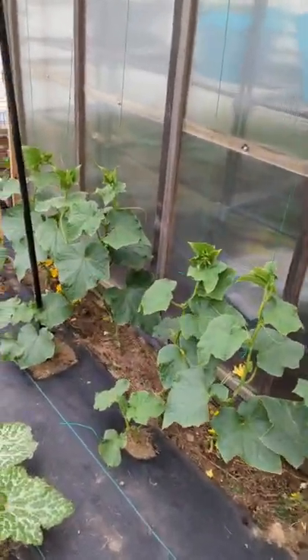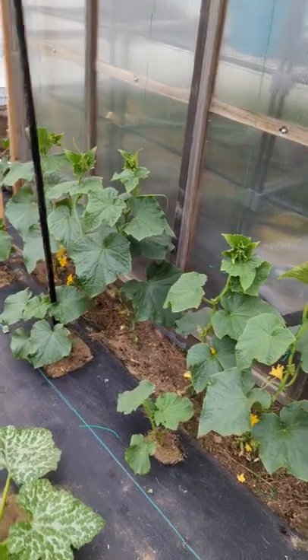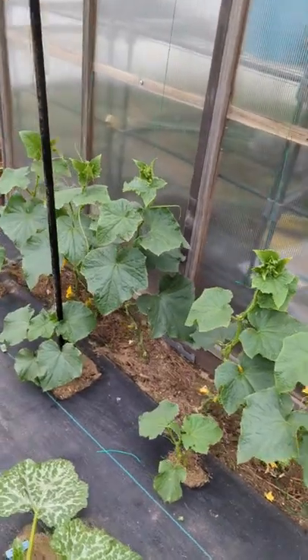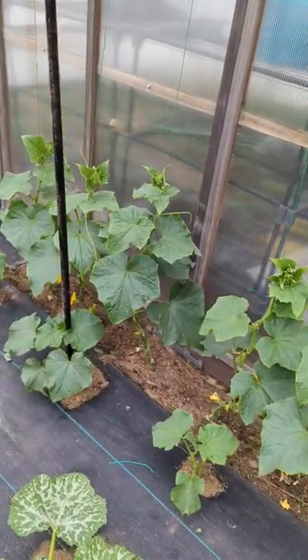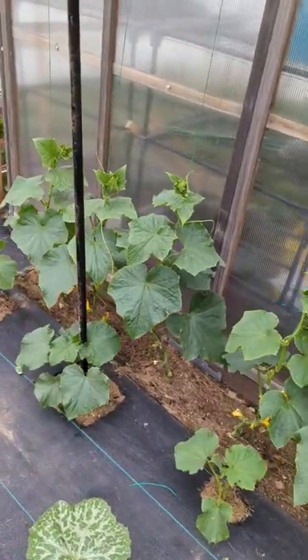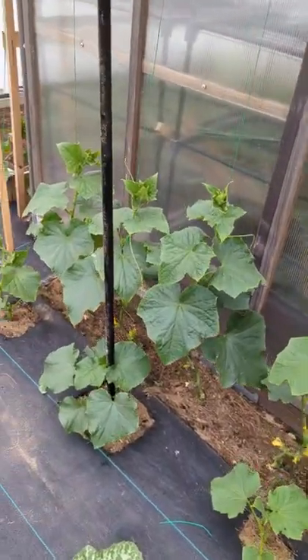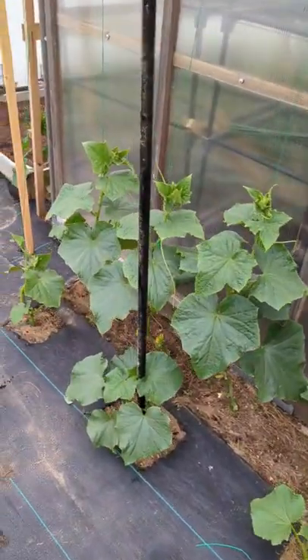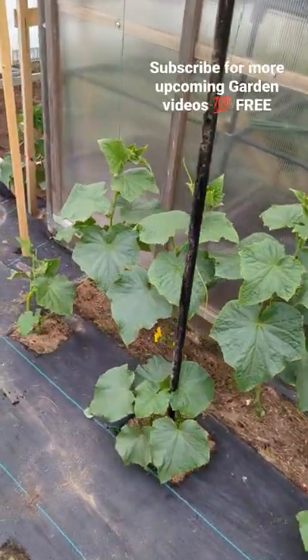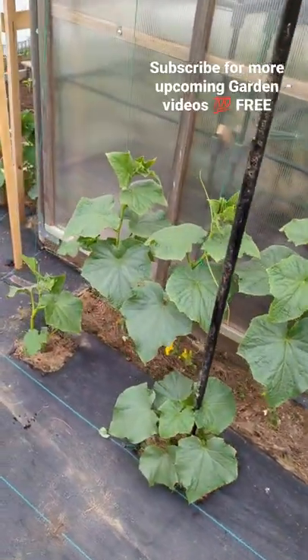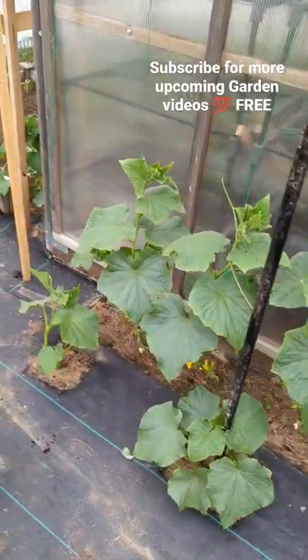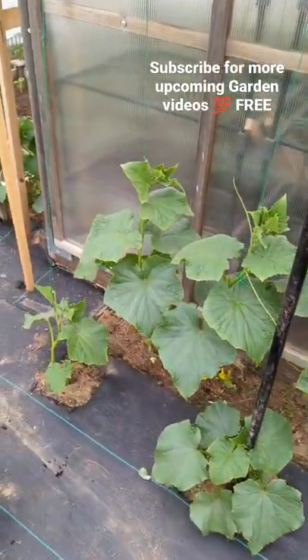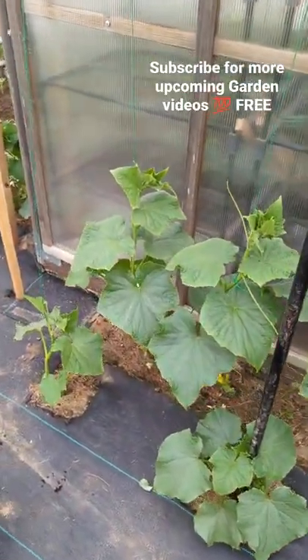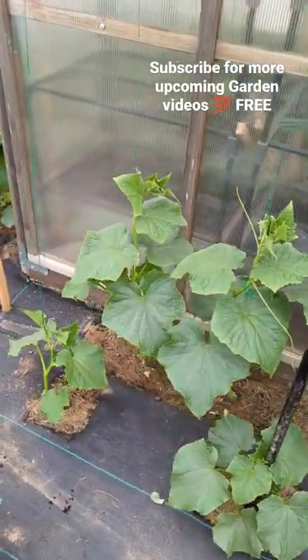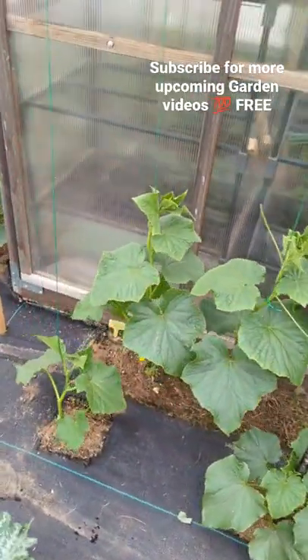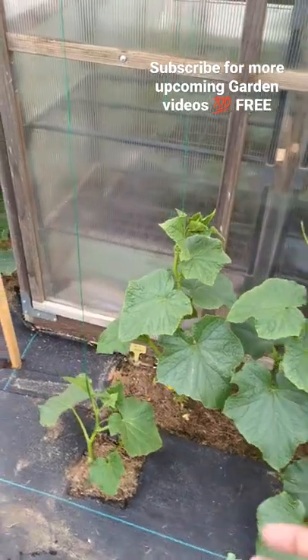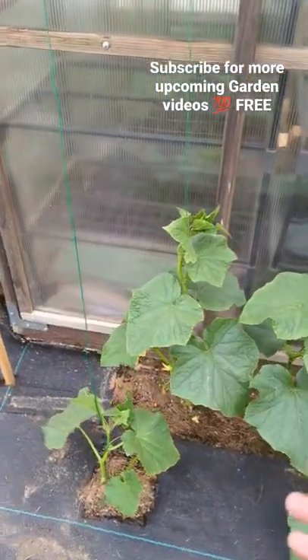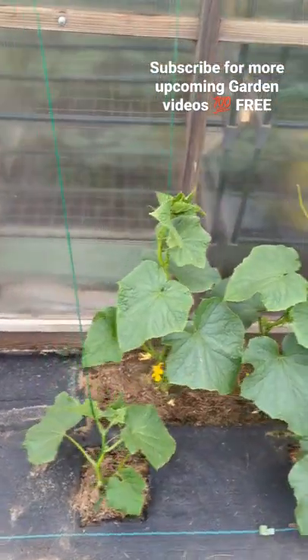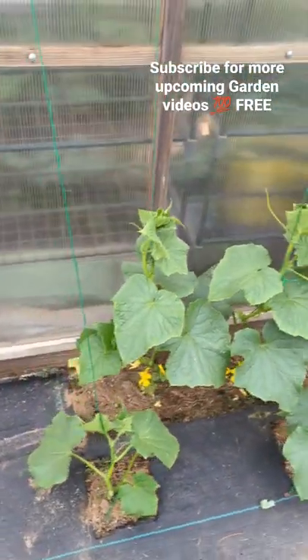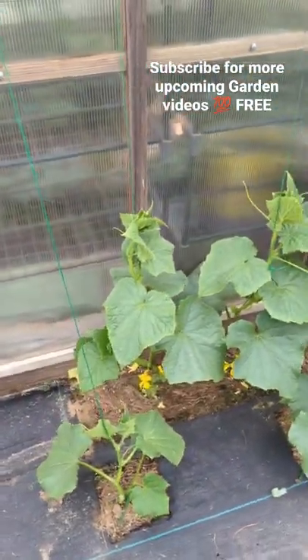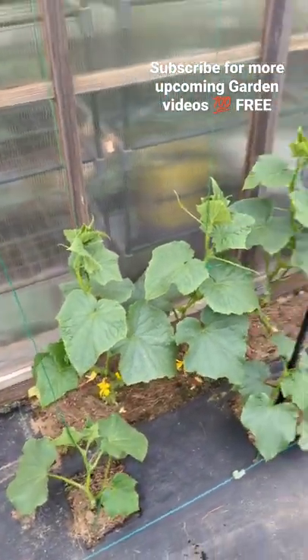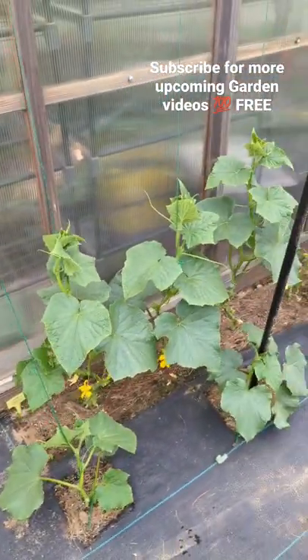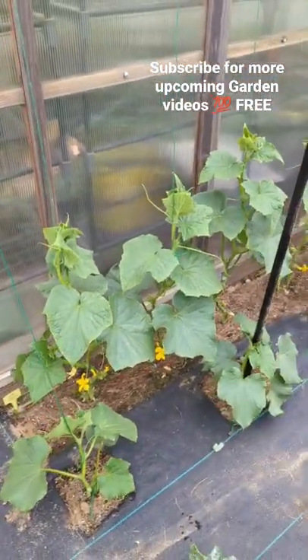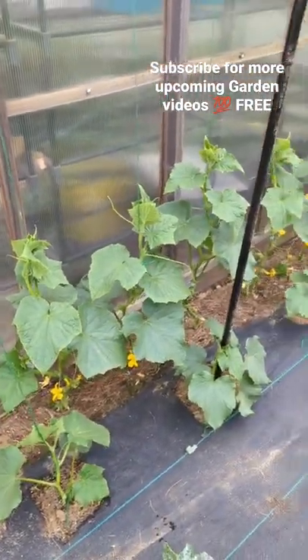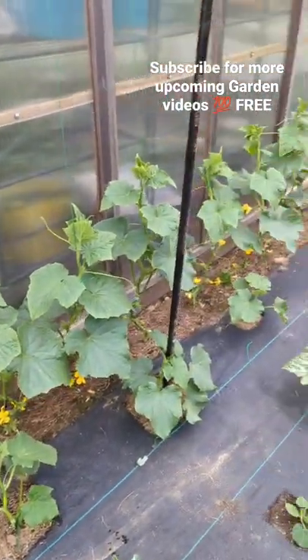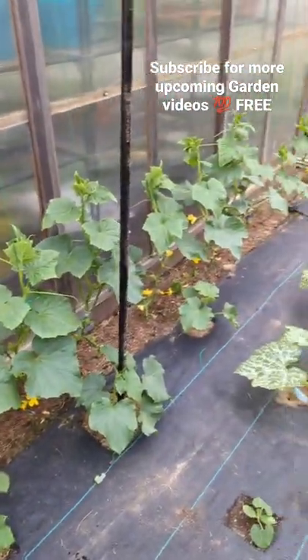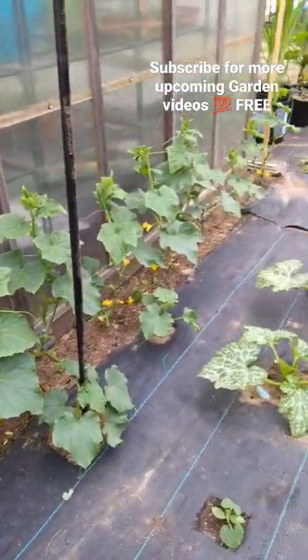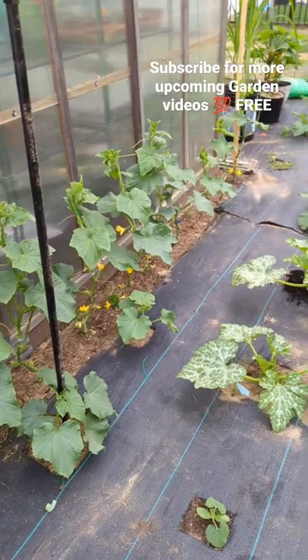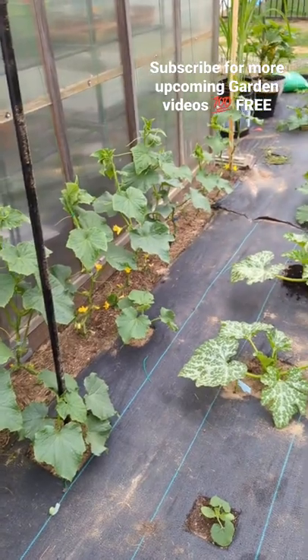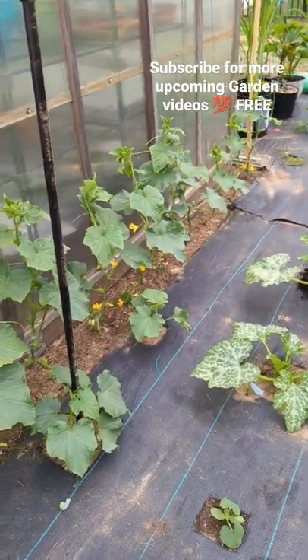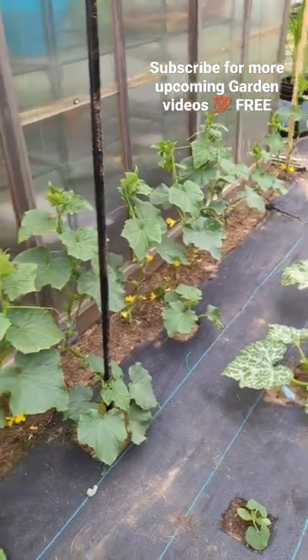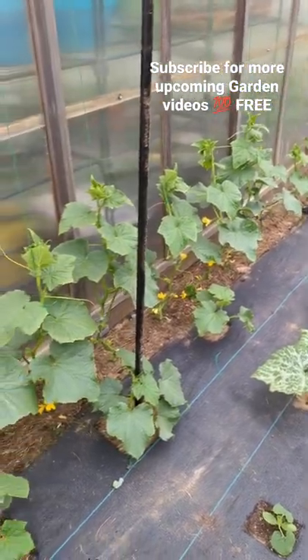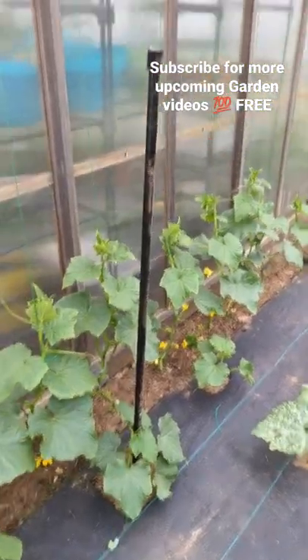I like to keep the cucumber running upward — it's a good way to save space. It's really easy to harvest, and it saves space especially when you have a small garden. Pretty cool!